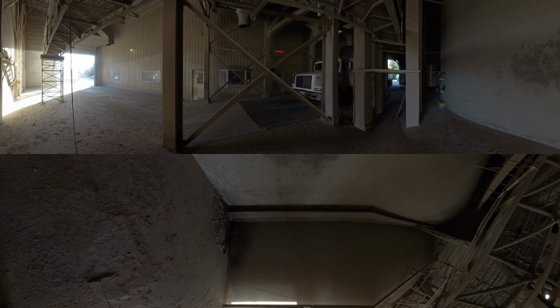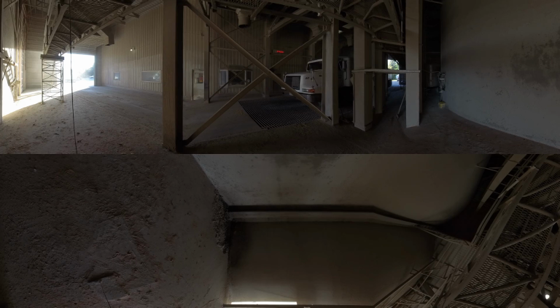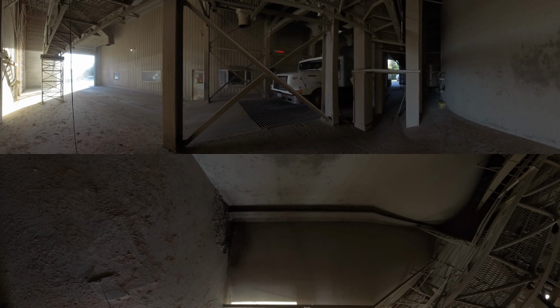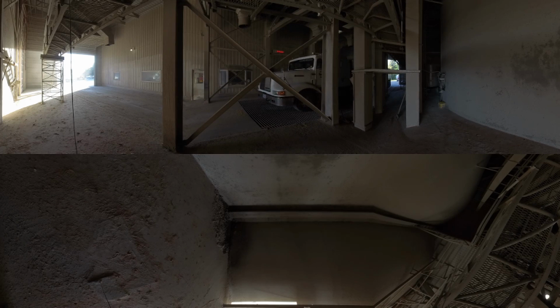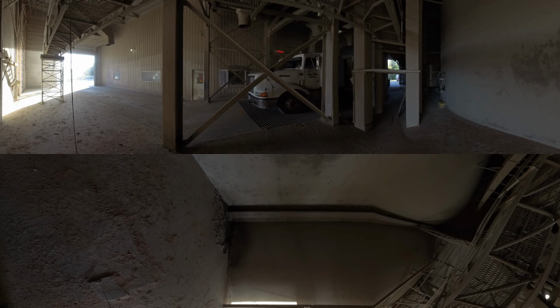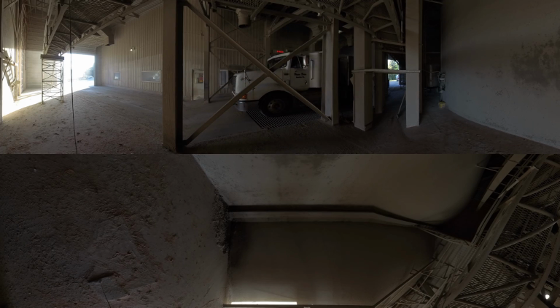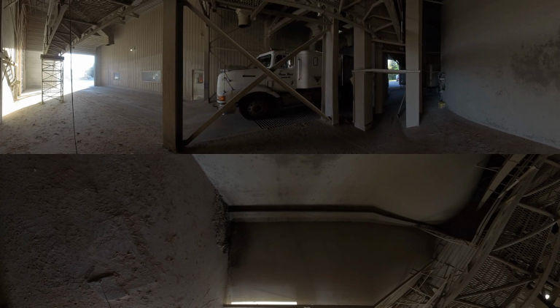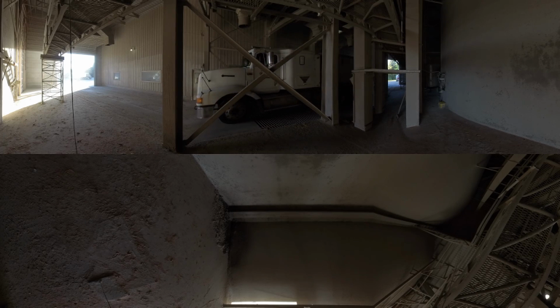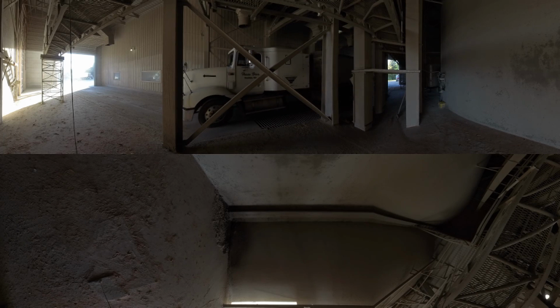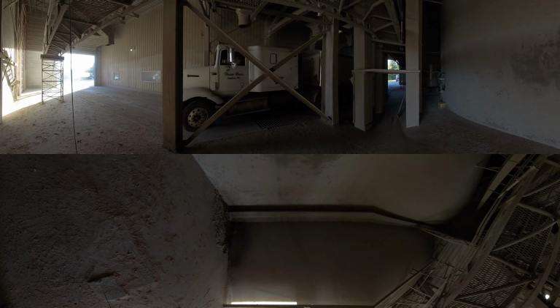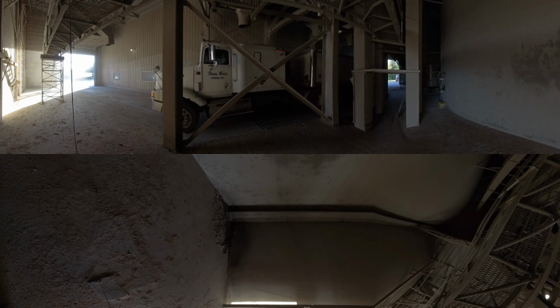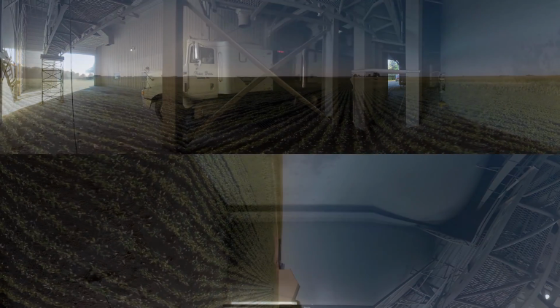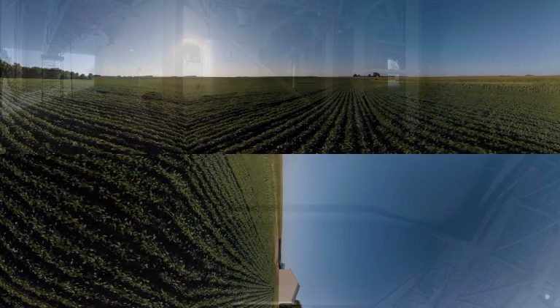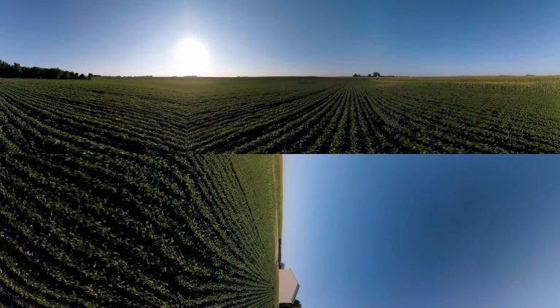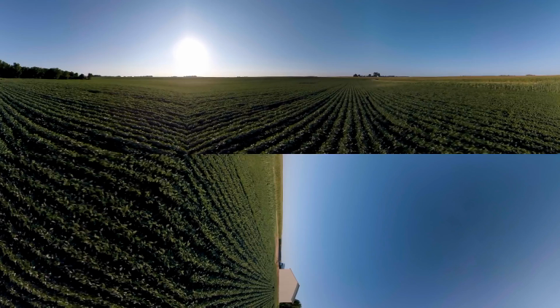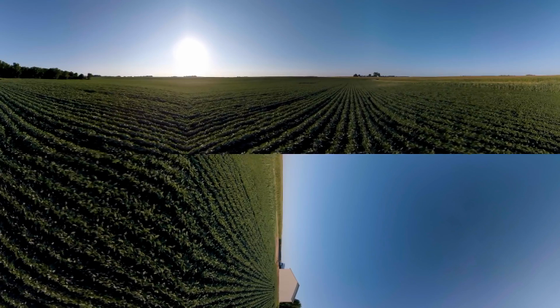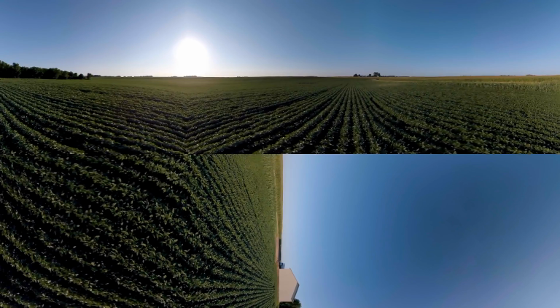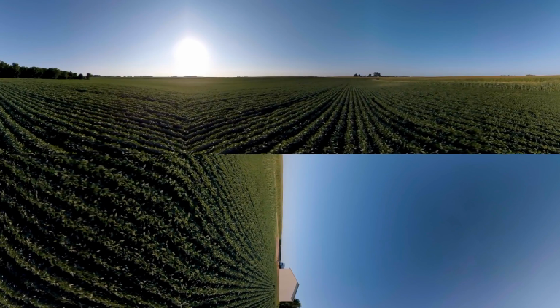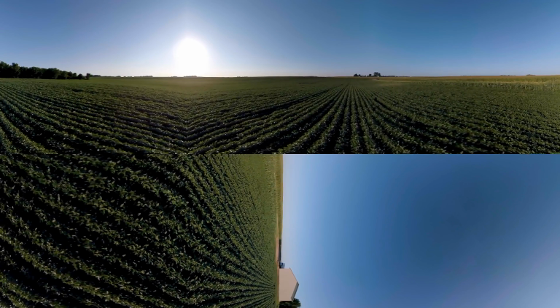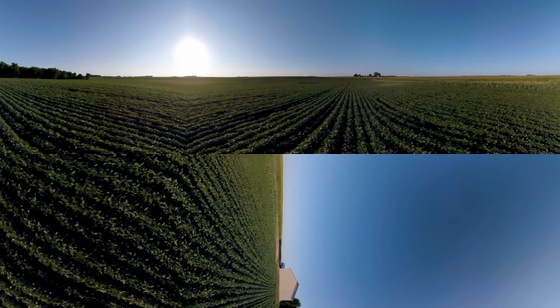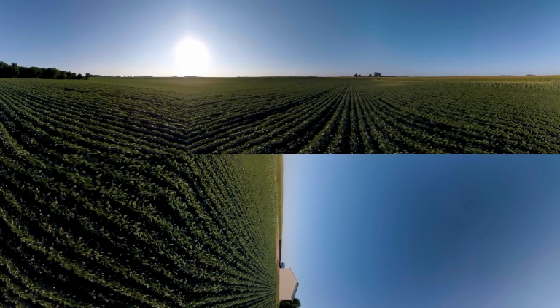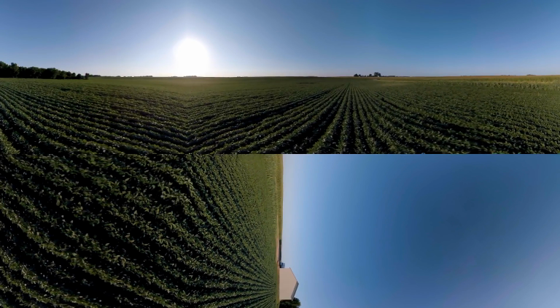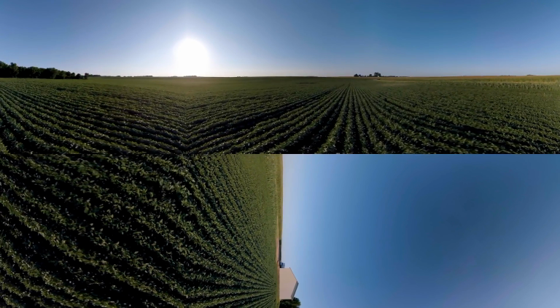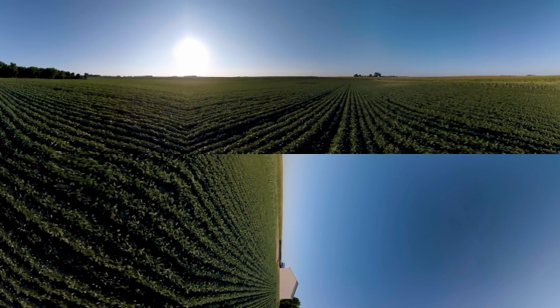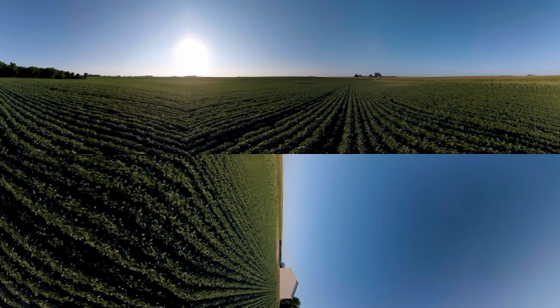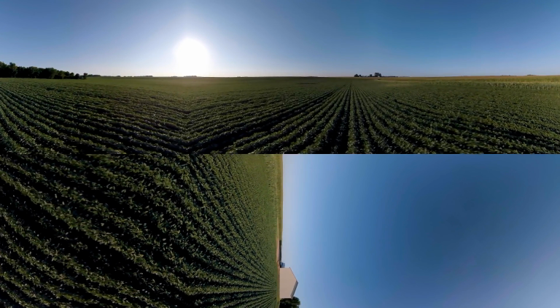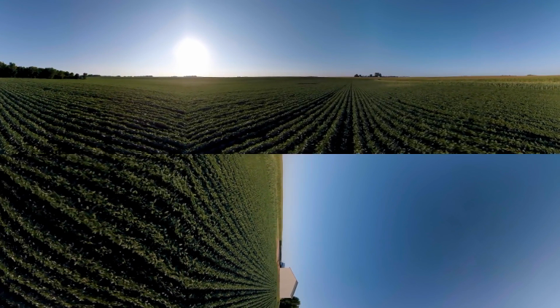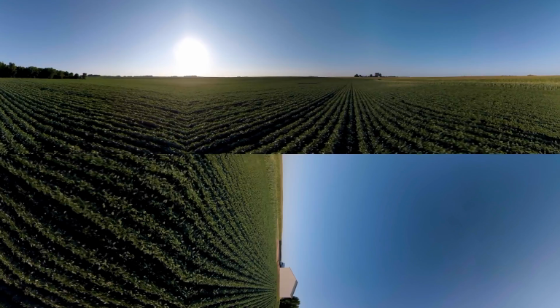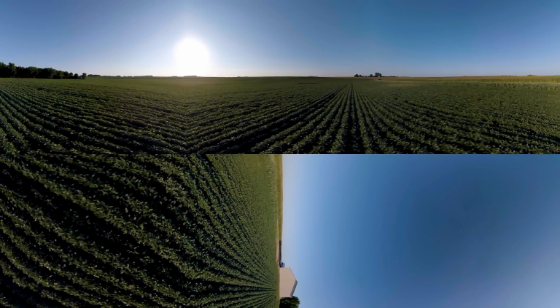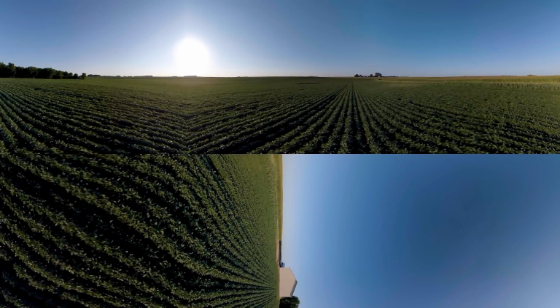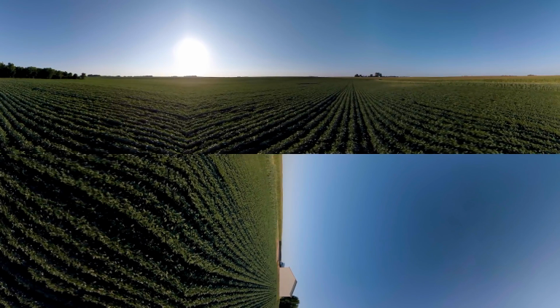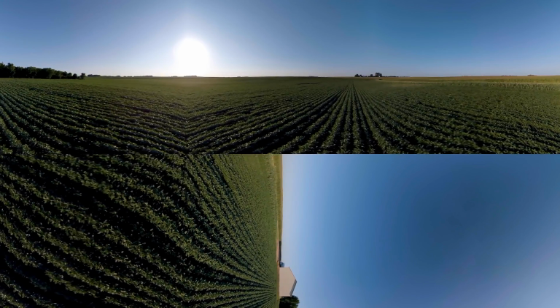These soybeans are used for human foods like tofu and edamame, livestock feed, cooking oil, industrial uses, and even consumer products like tires, candles, and turf.